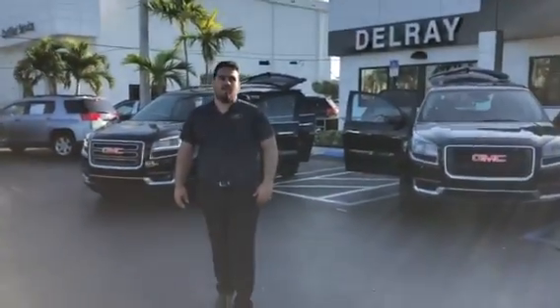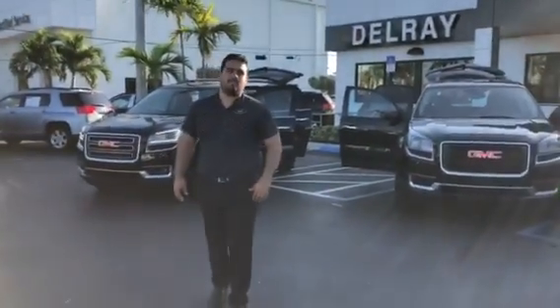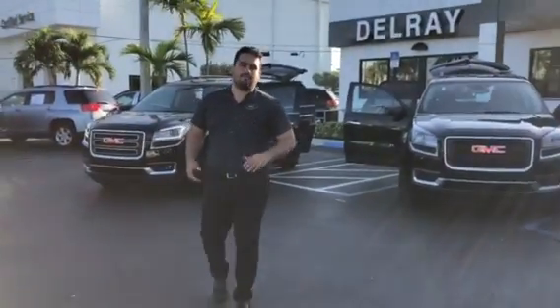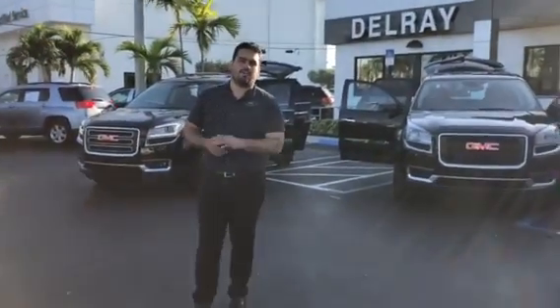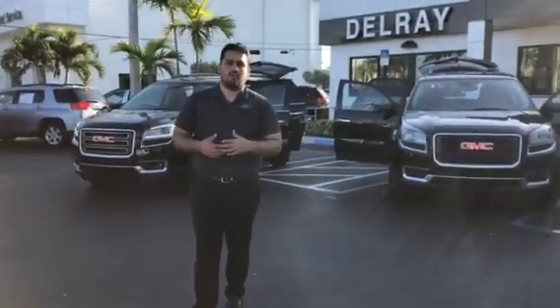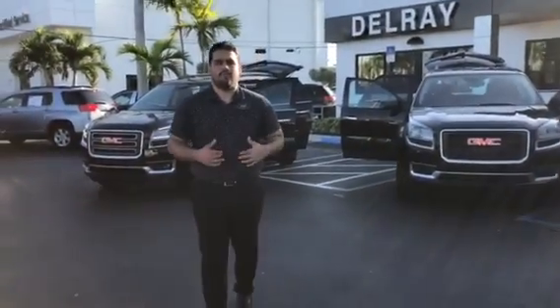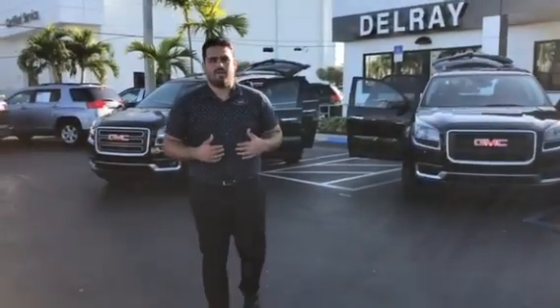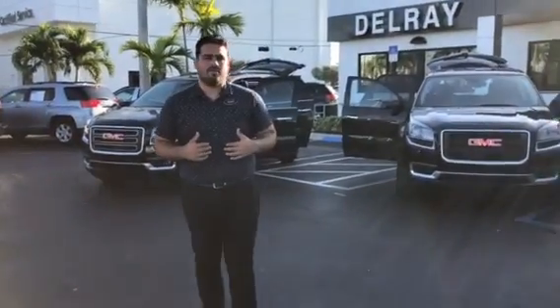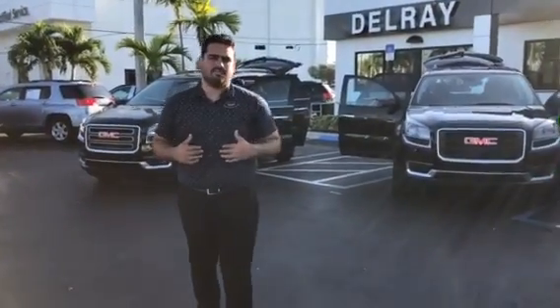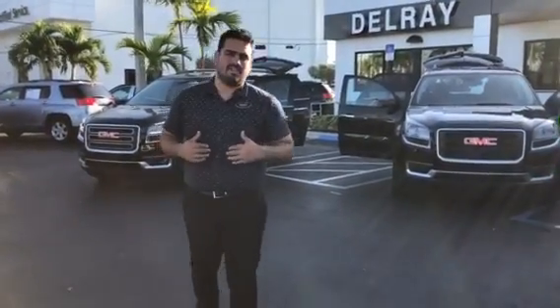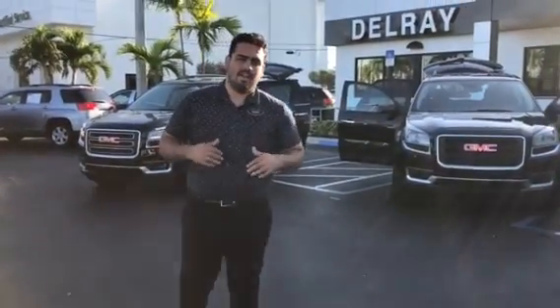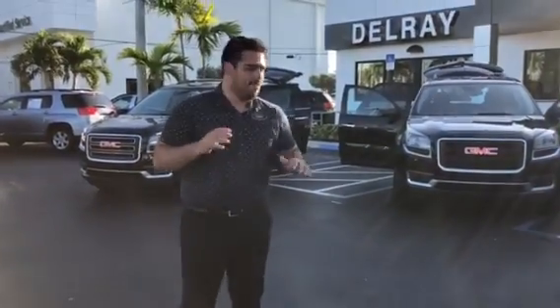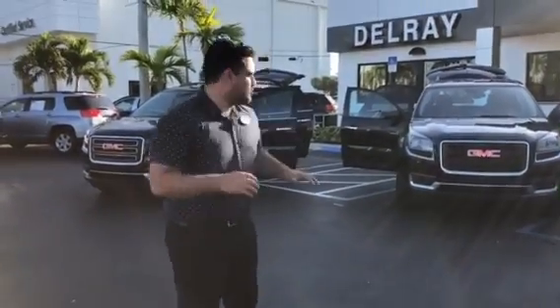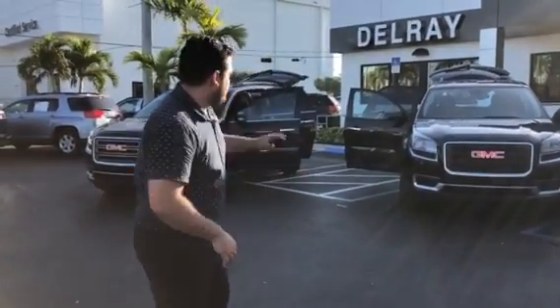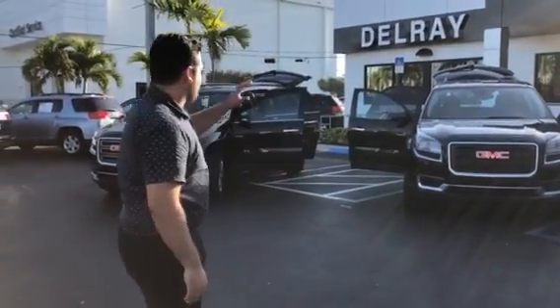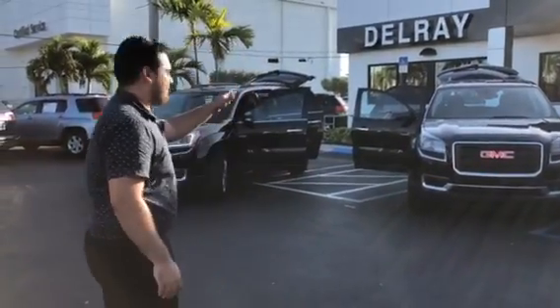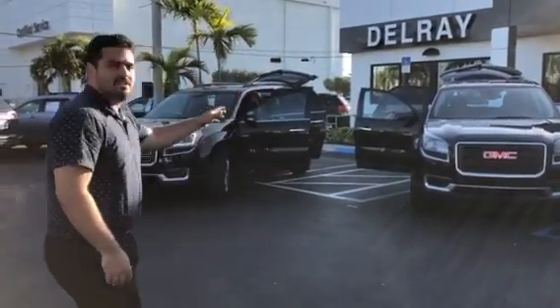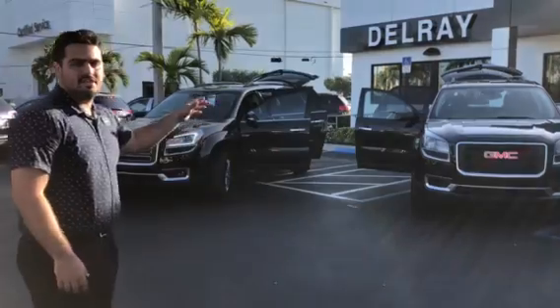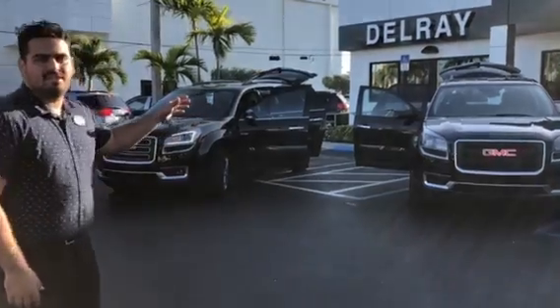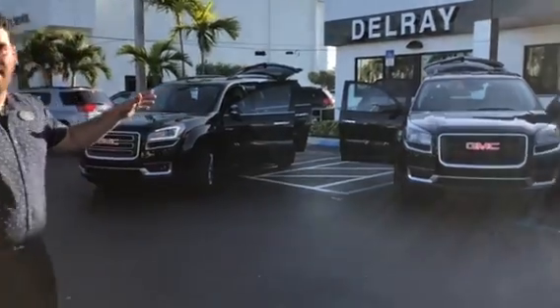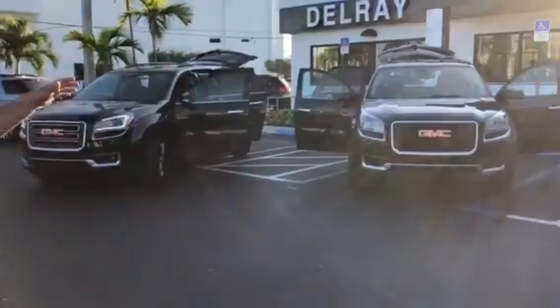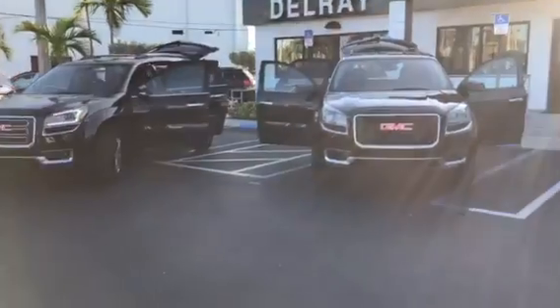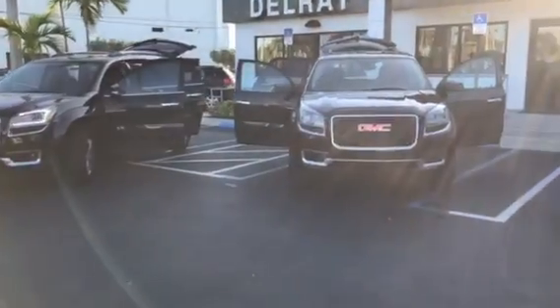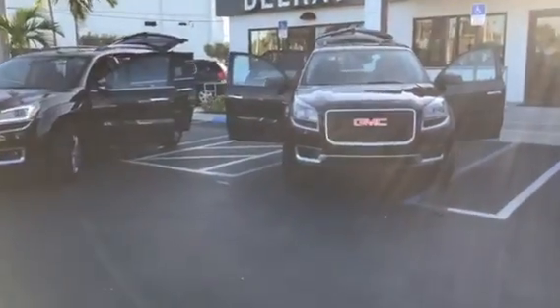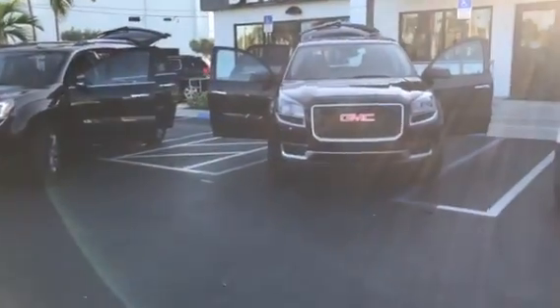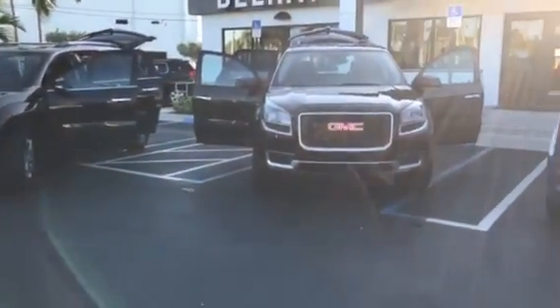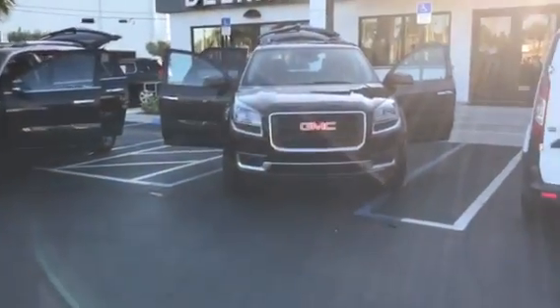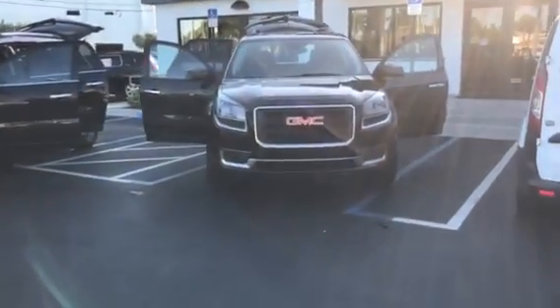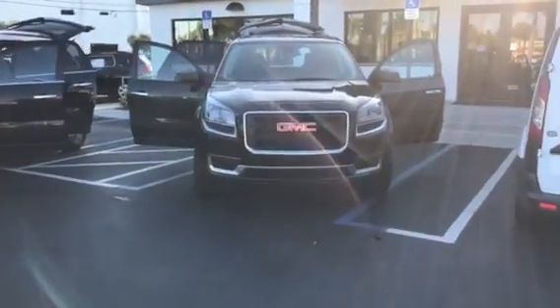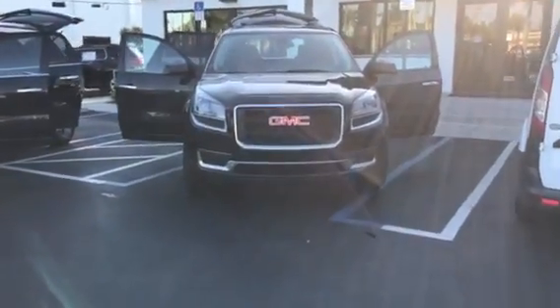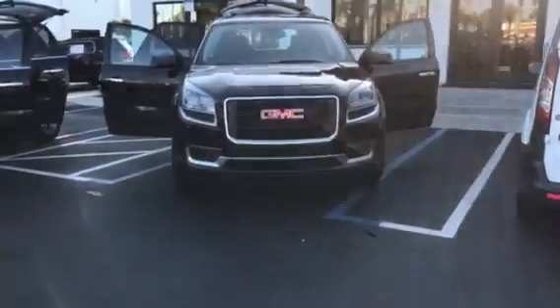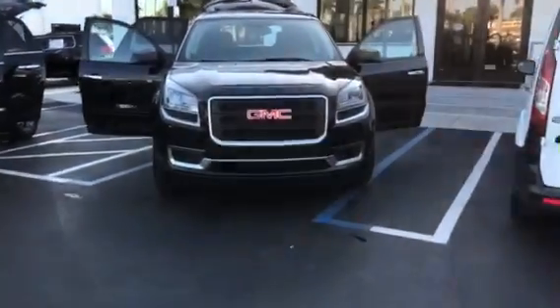Good evening, Wilfredo. I'm here to show you these 2015 GMC Acadias. I have two here for you — I've got an SLE and an SLT.